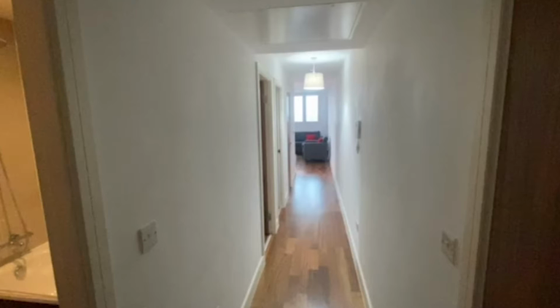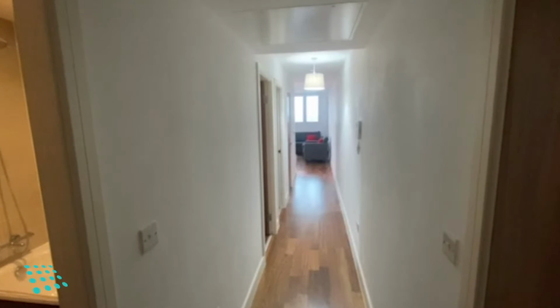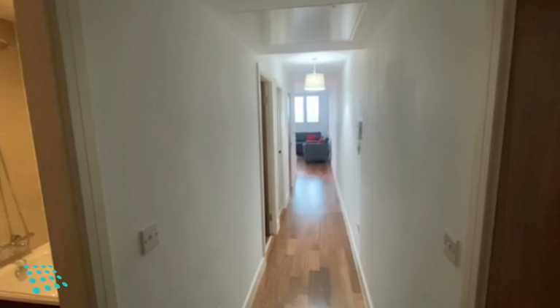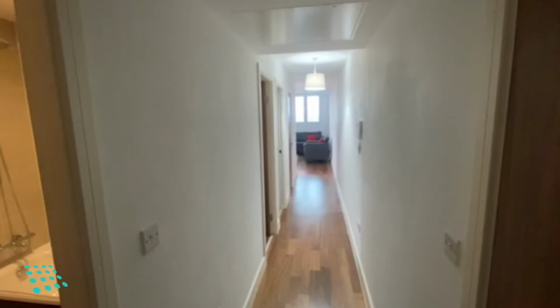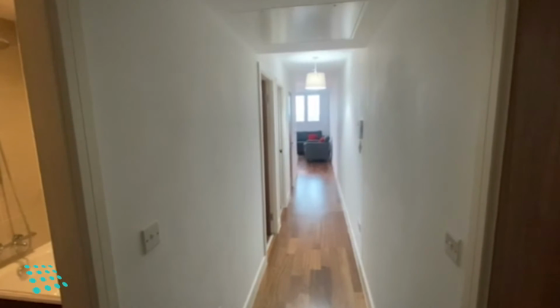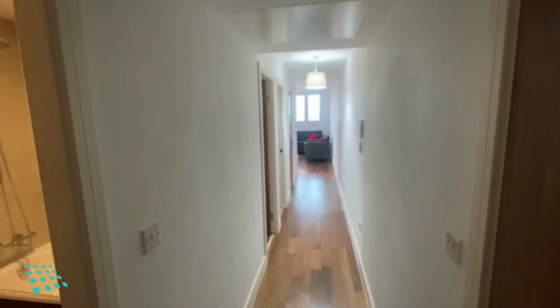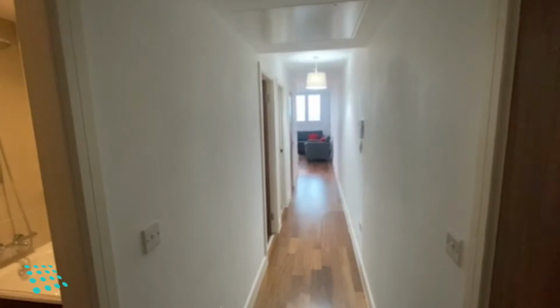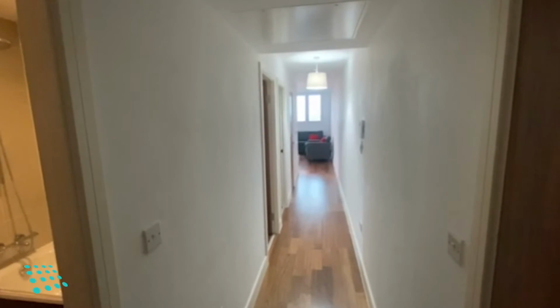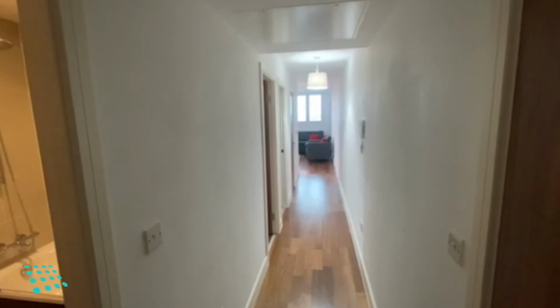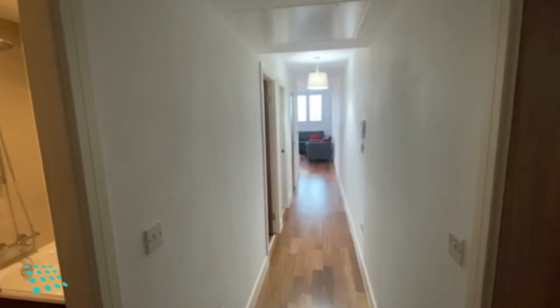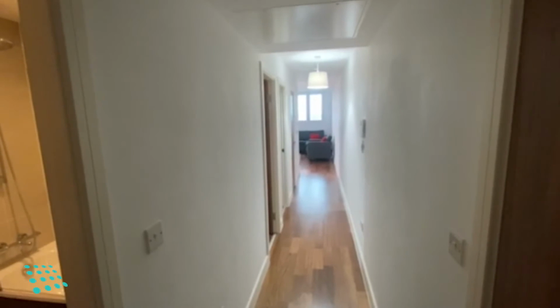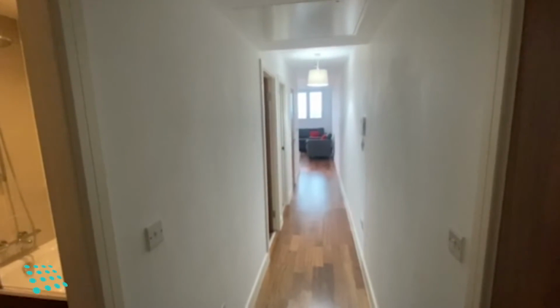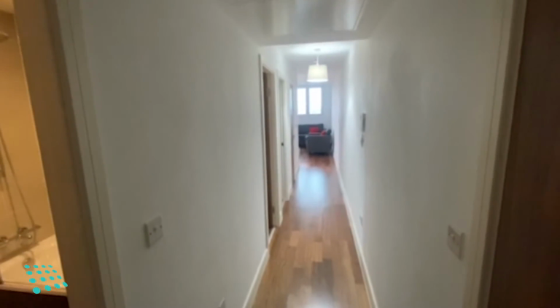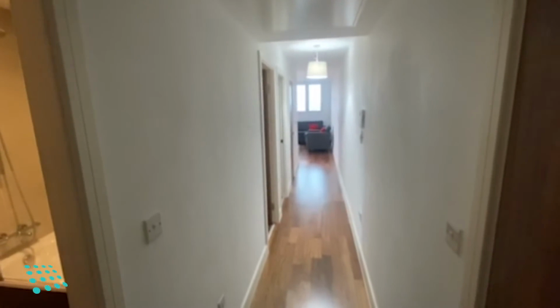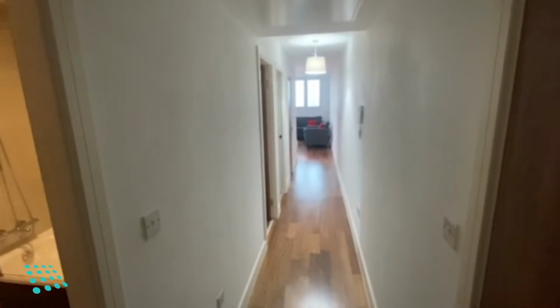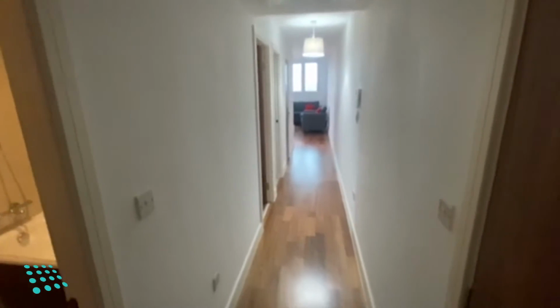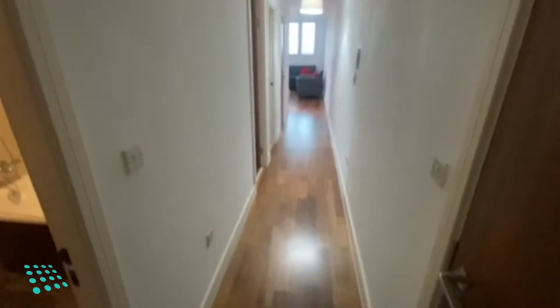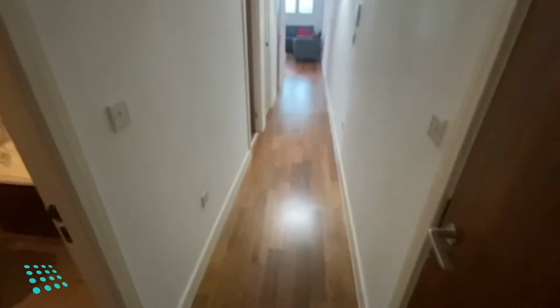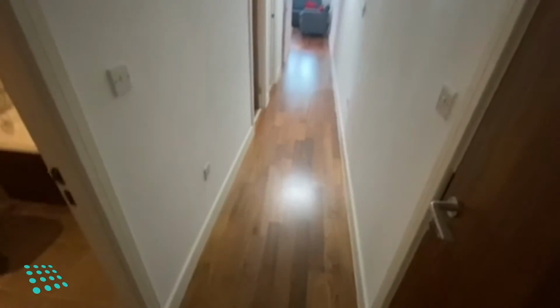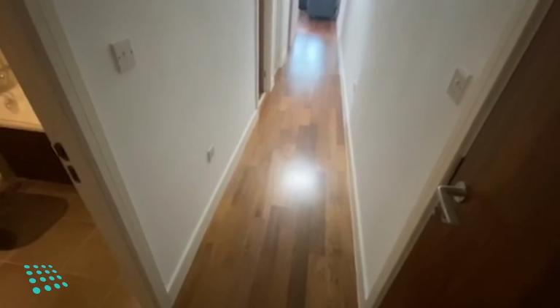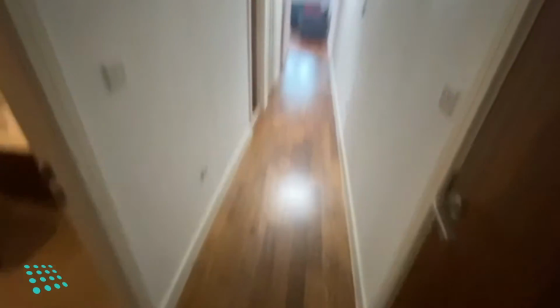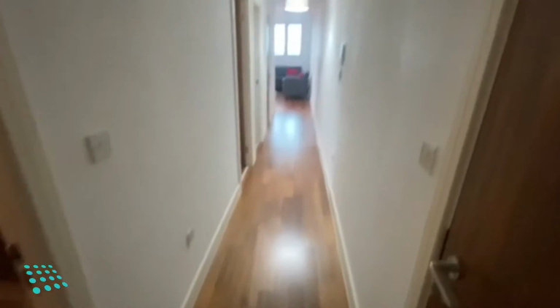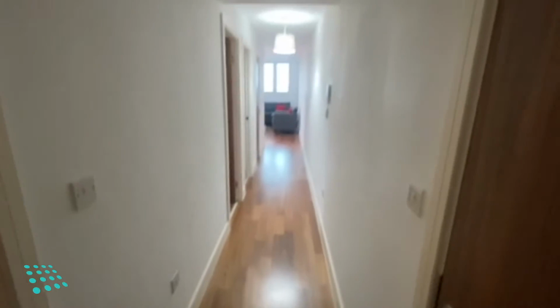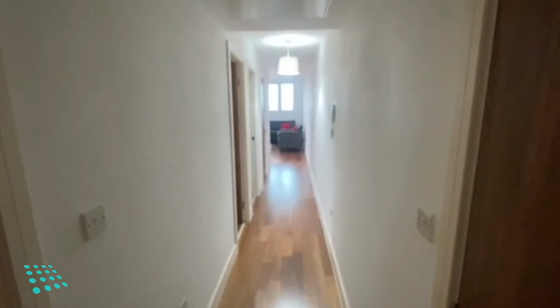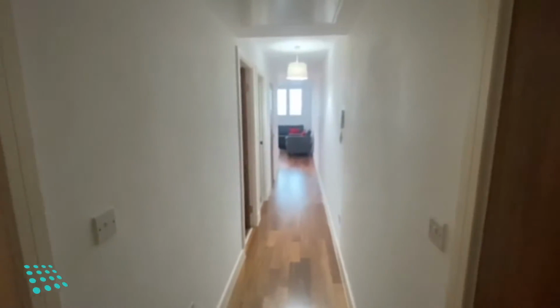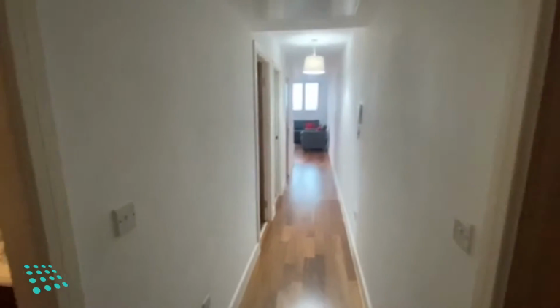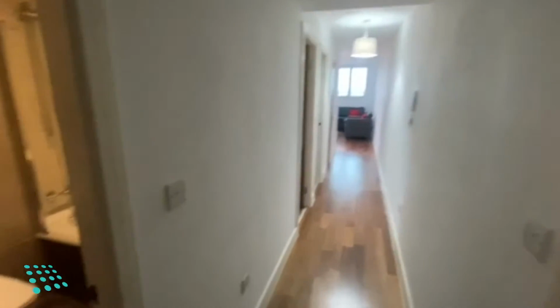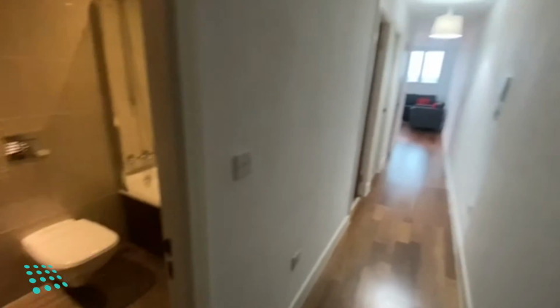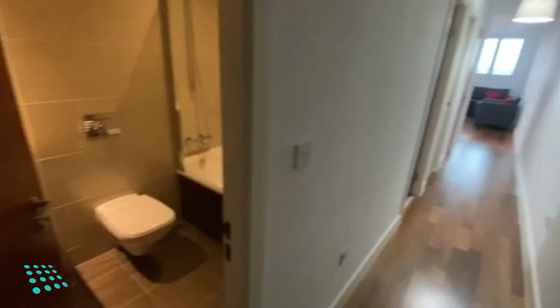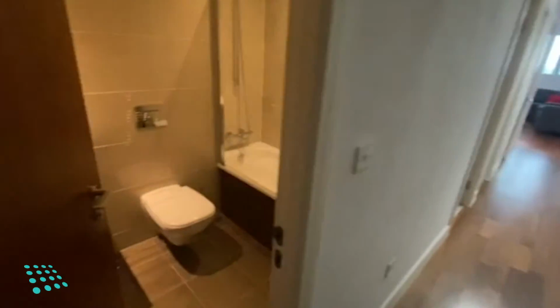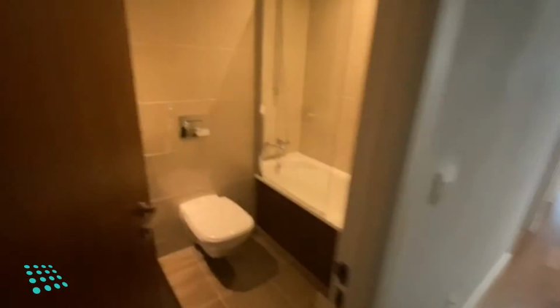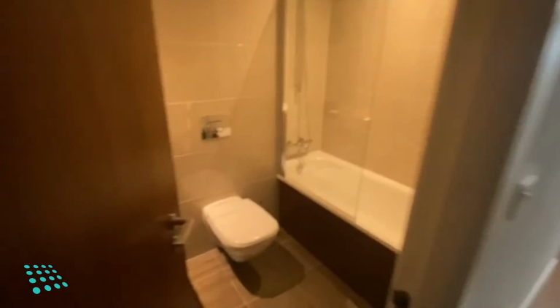Here we have a two-bed apartment on the 17th floor in One Hagley Road. It's got the entrance hall here, and then we've got the bathroom.